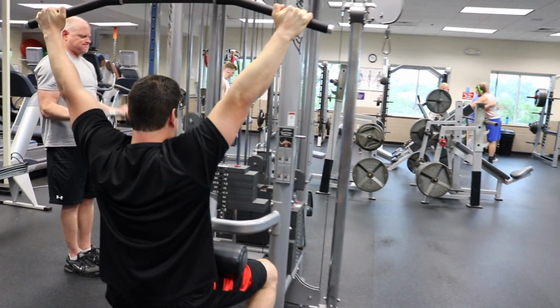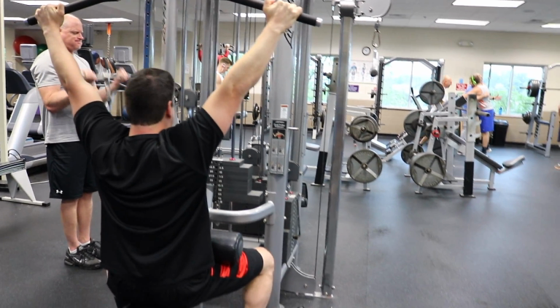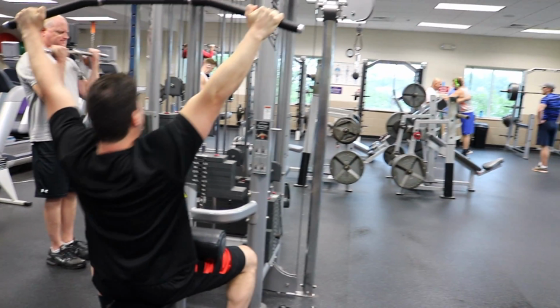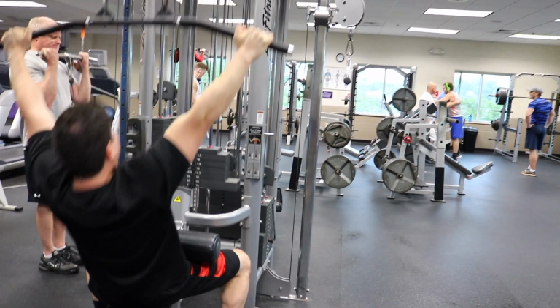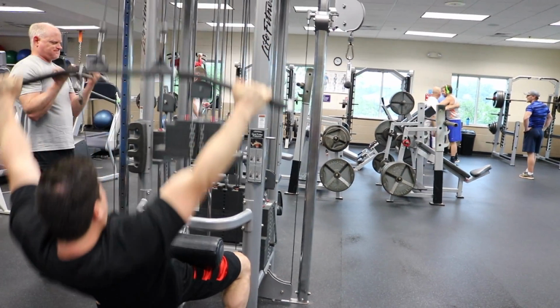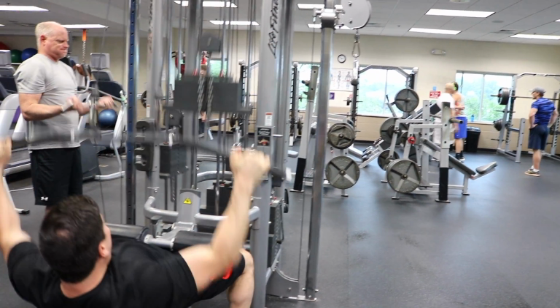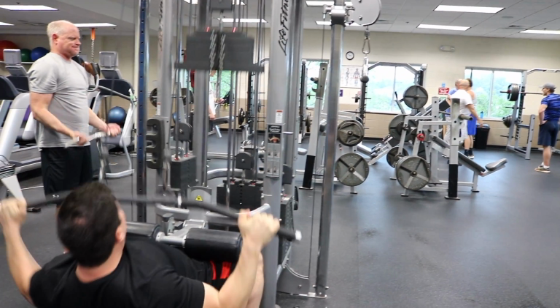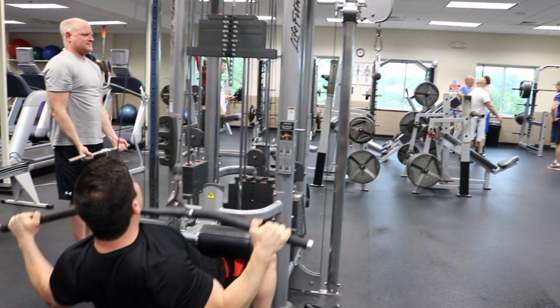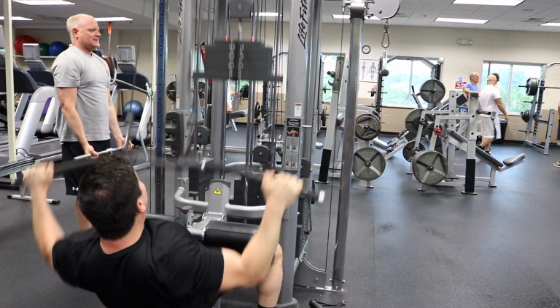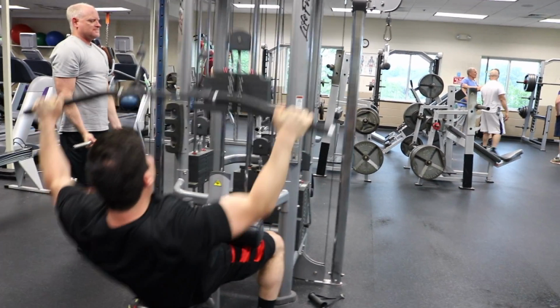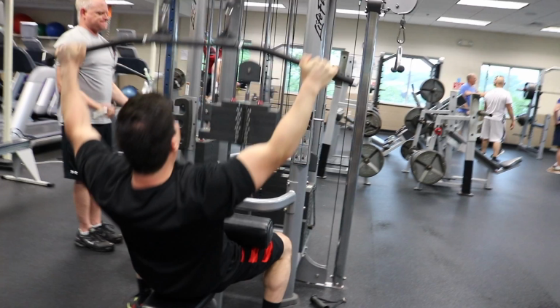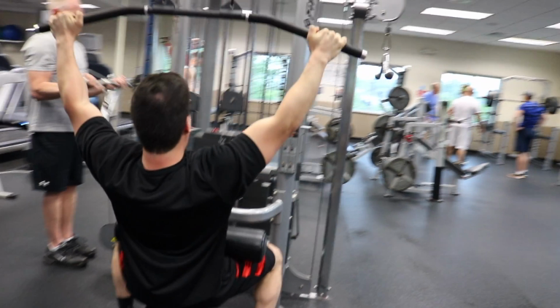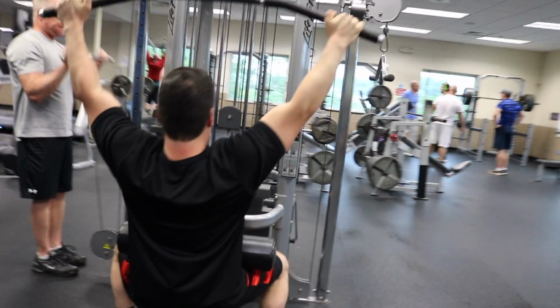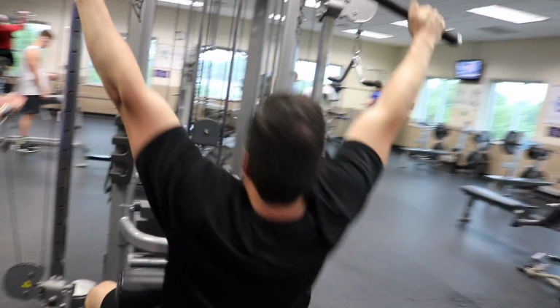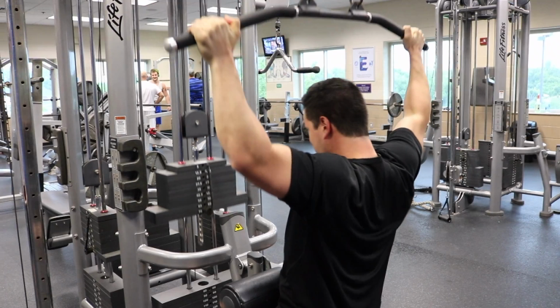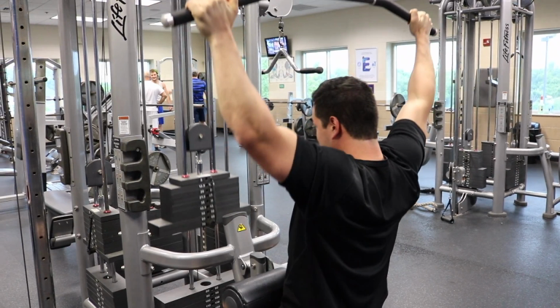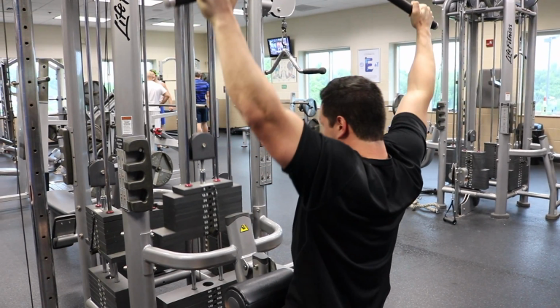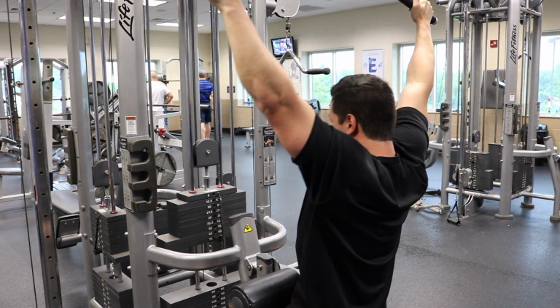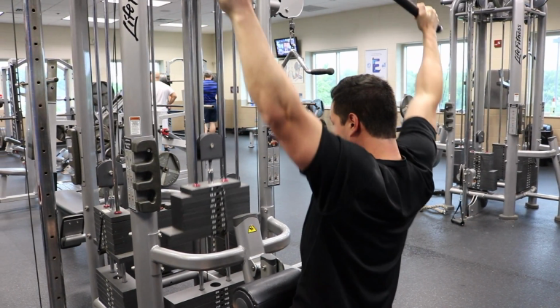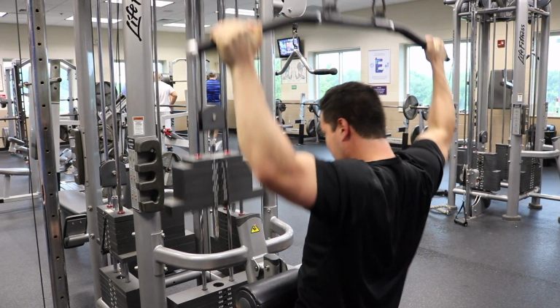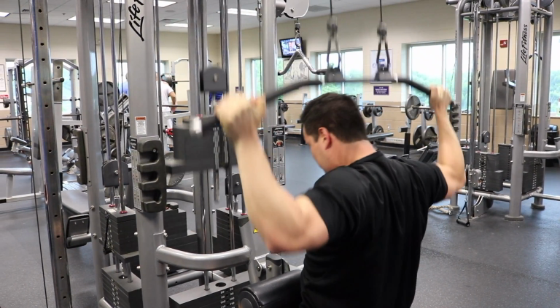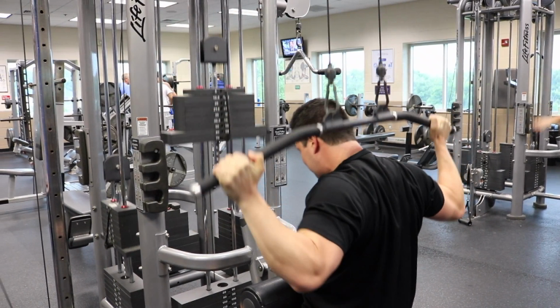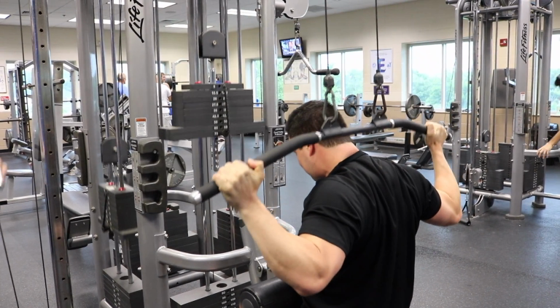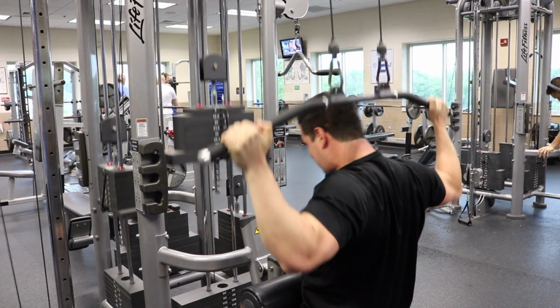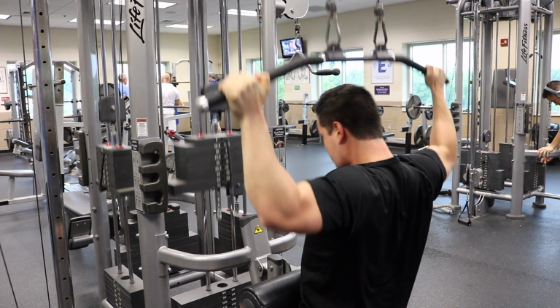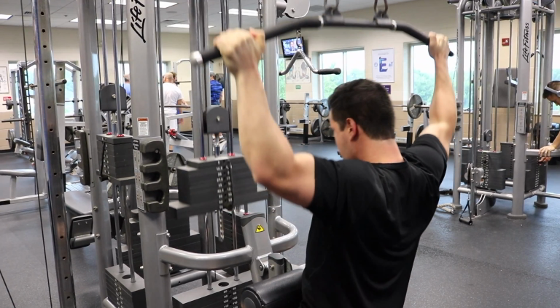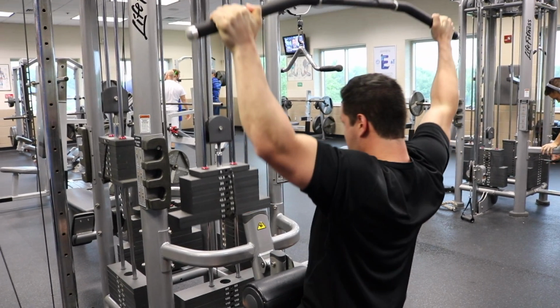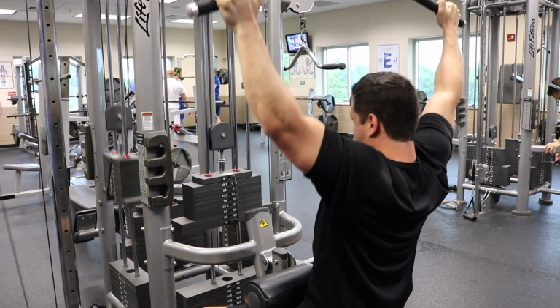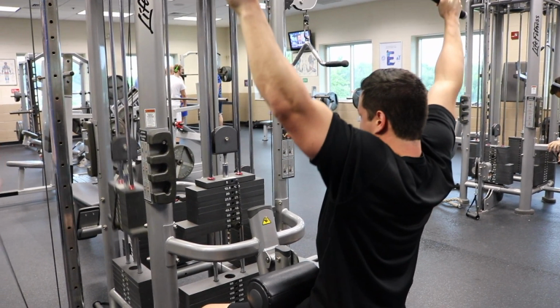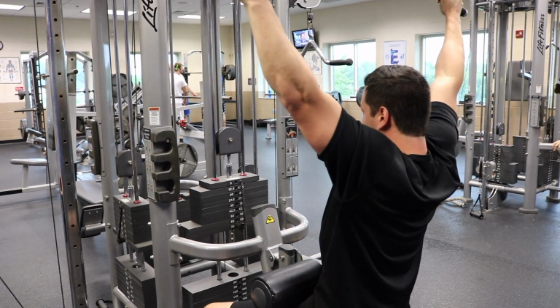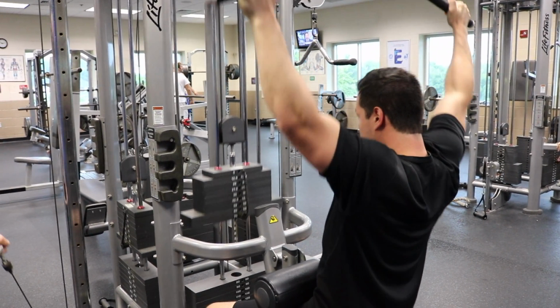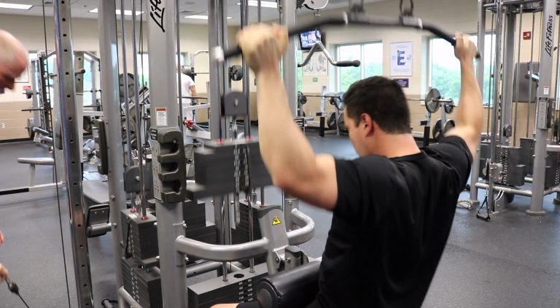What you don't want to do when using this machine is lean too far back and strain your low back, or pull the handles behind your neck, which can cause neck or shoulder impingement.